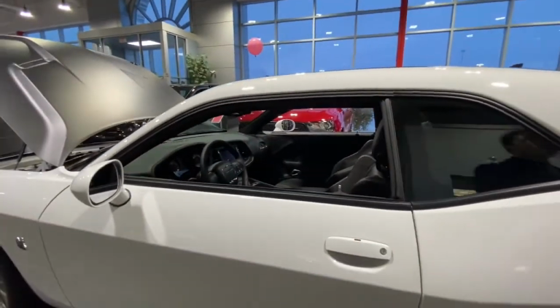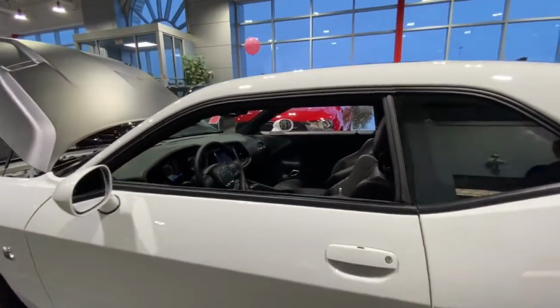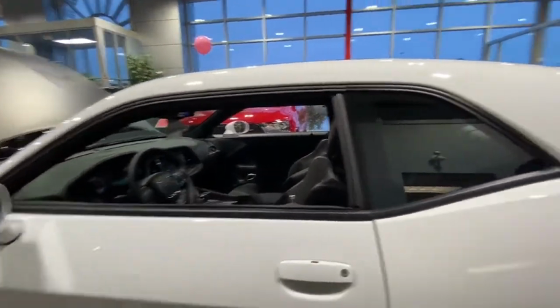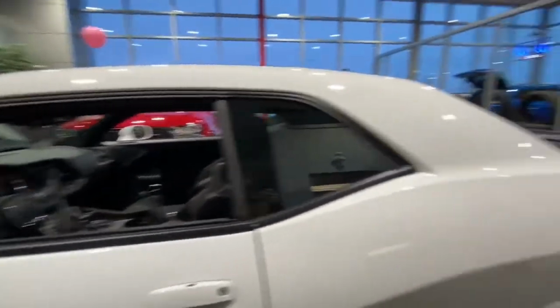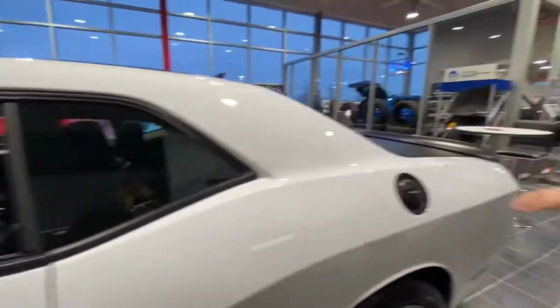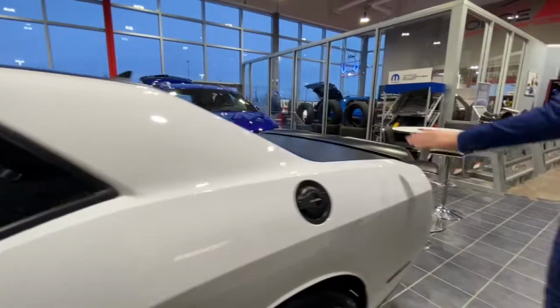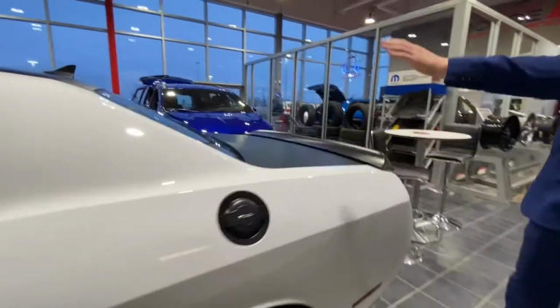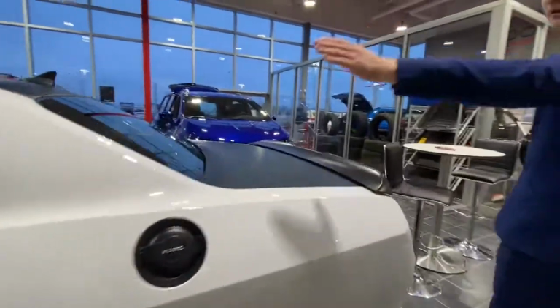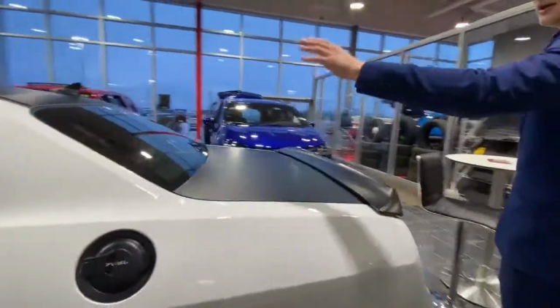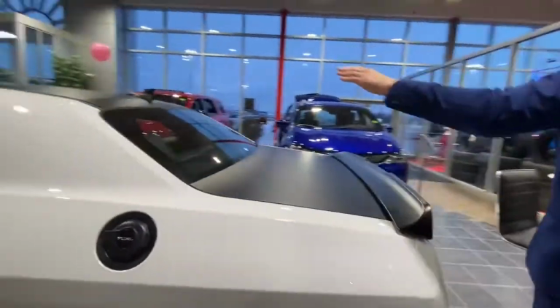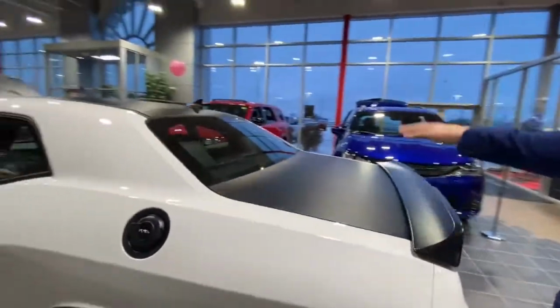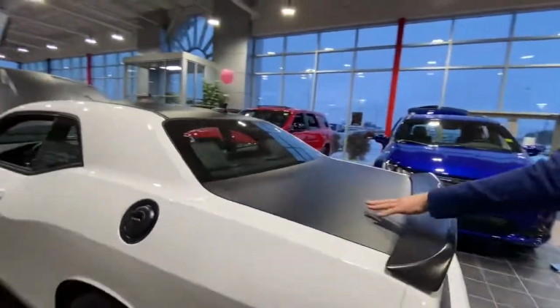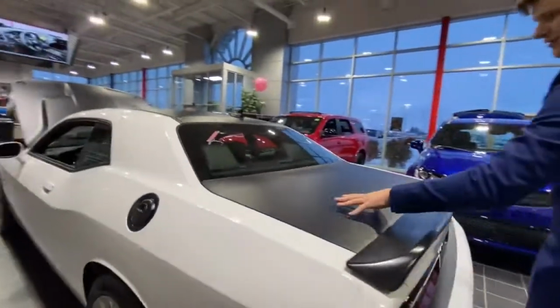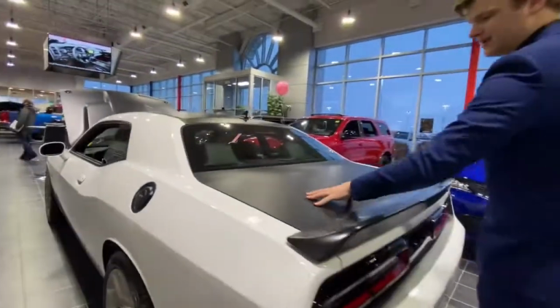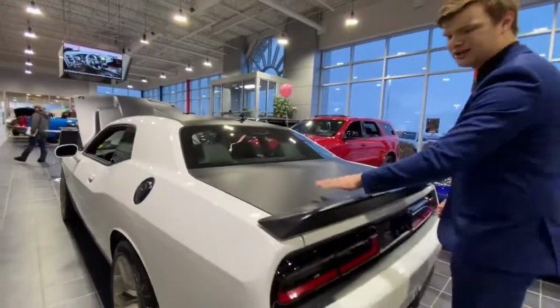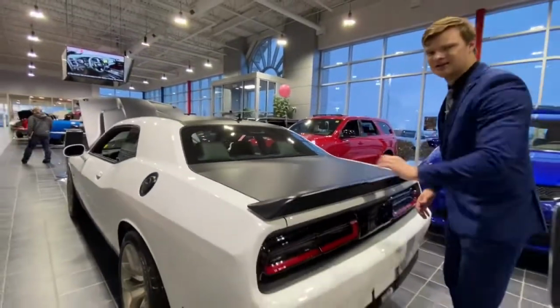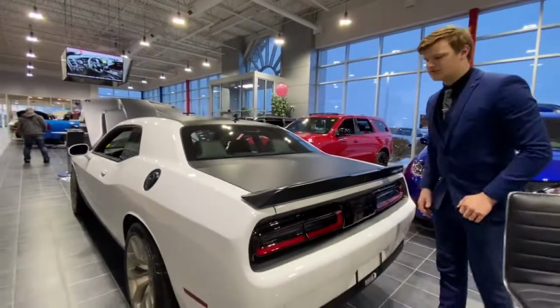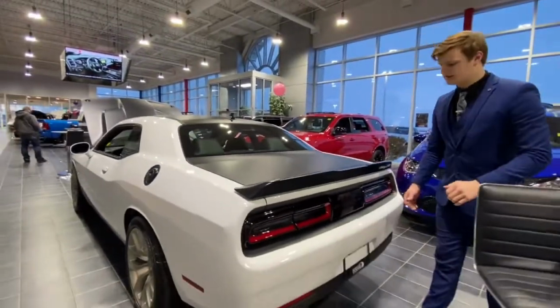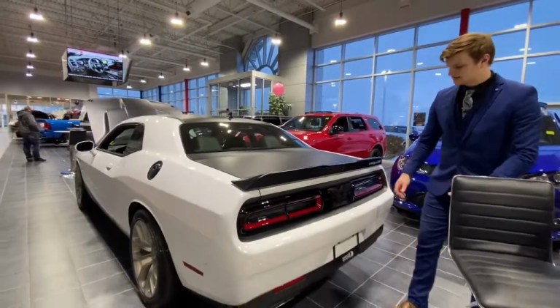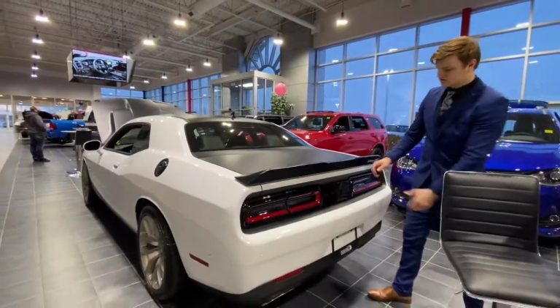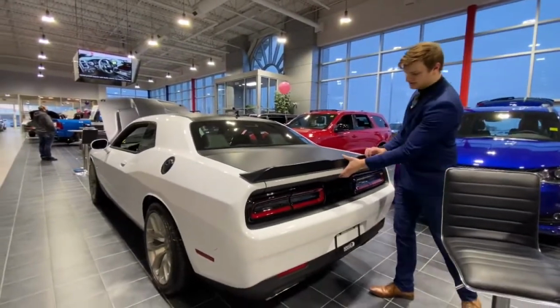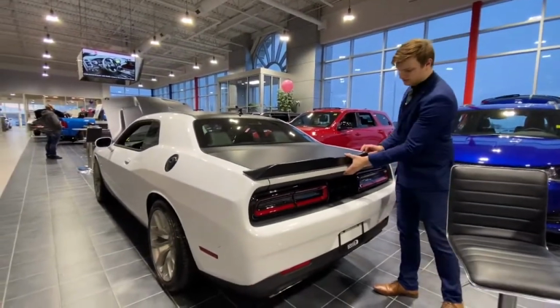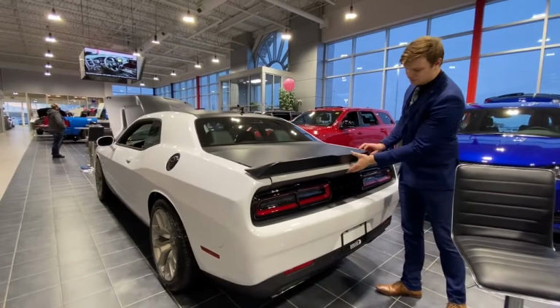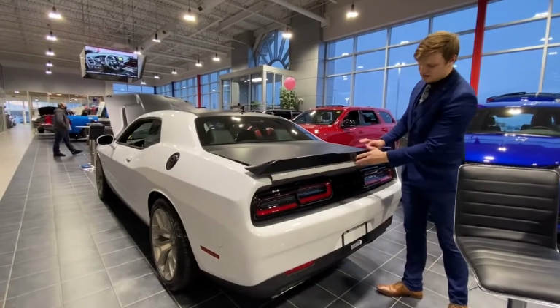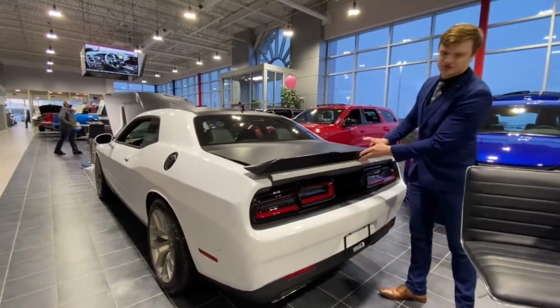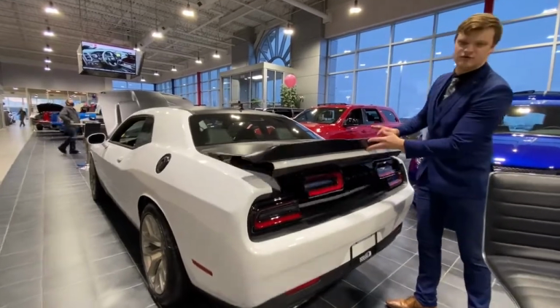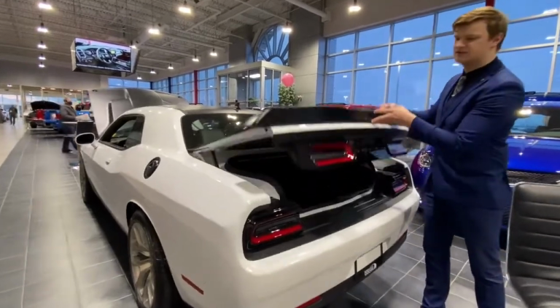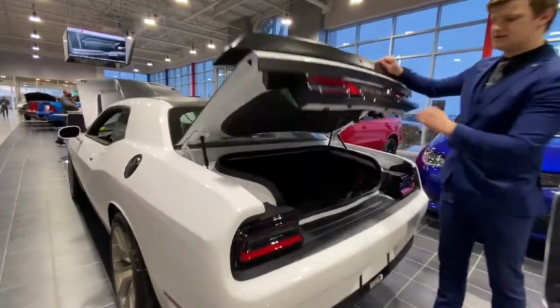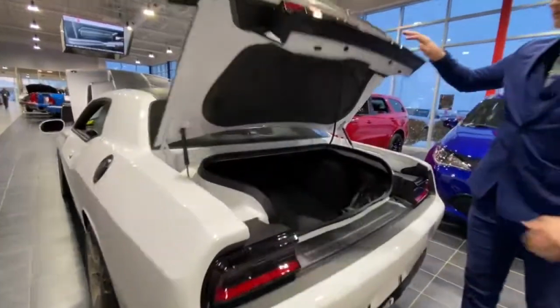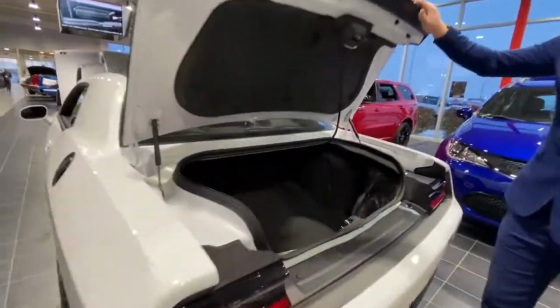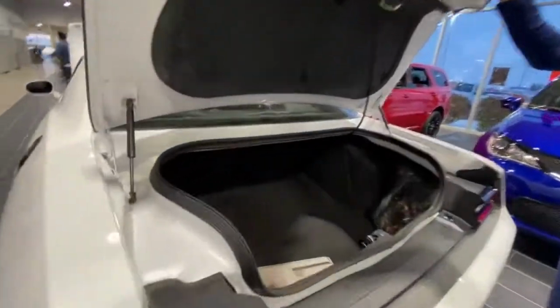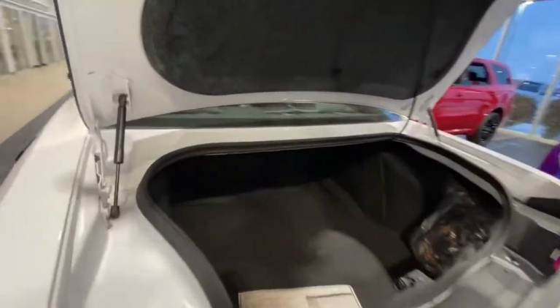Now coming to the back here, you will notice that the hood, the roof, and the trunk are all finished in black. That was a nice addition to this vehicle, along with a rear view camera on the trunk of course, and tons of space in the trunk.